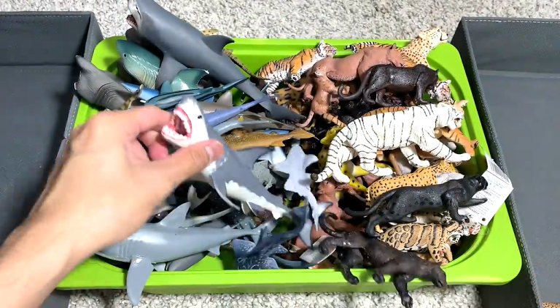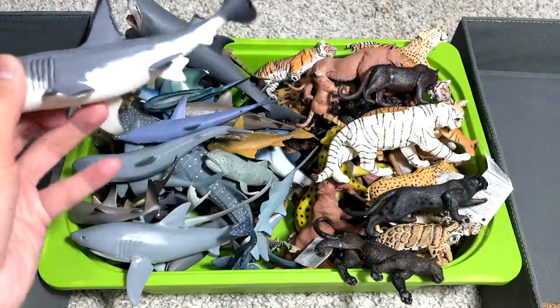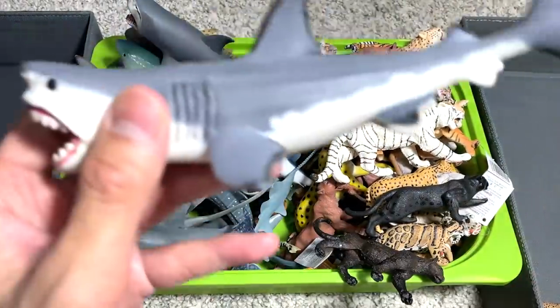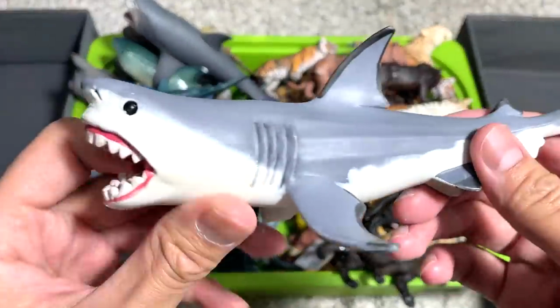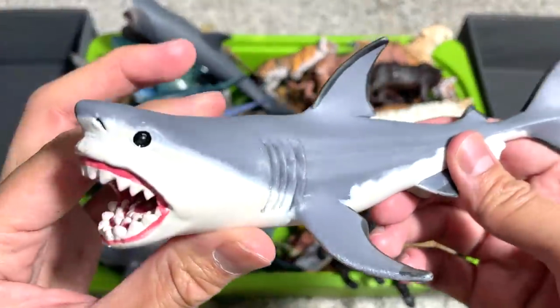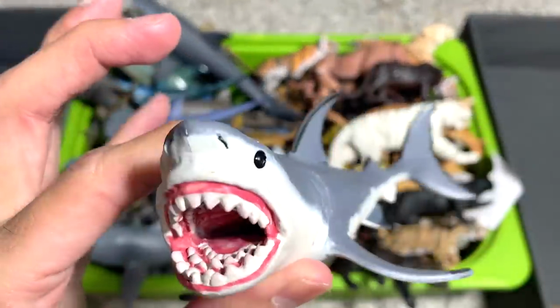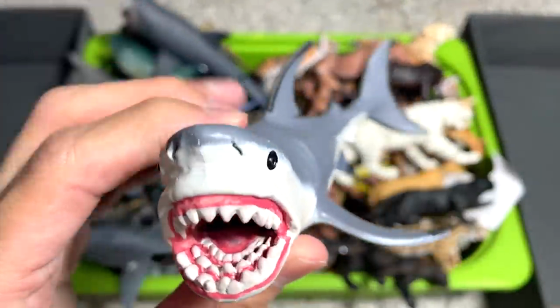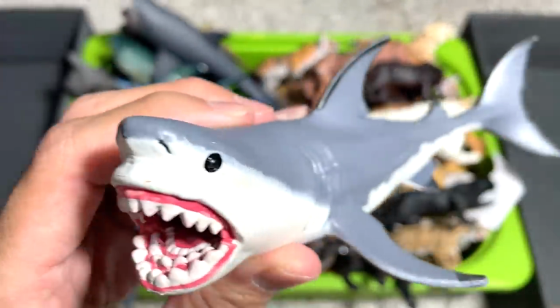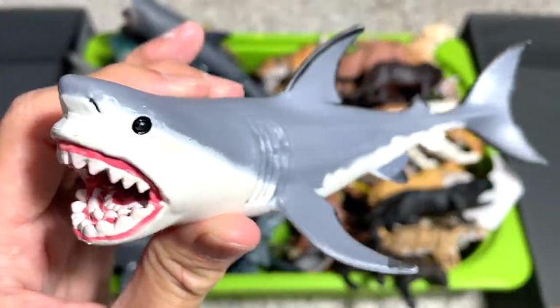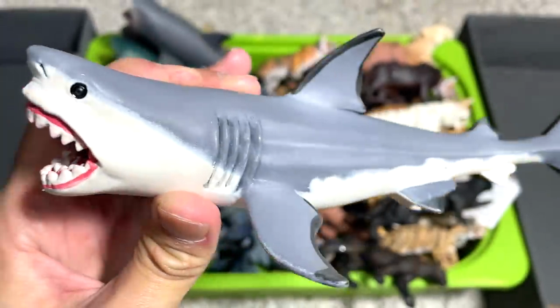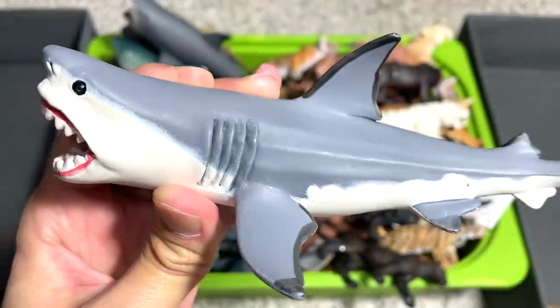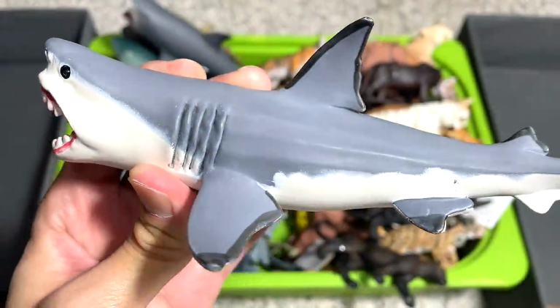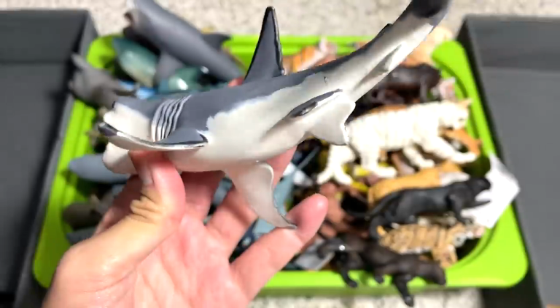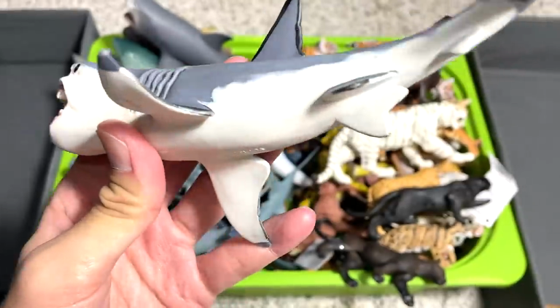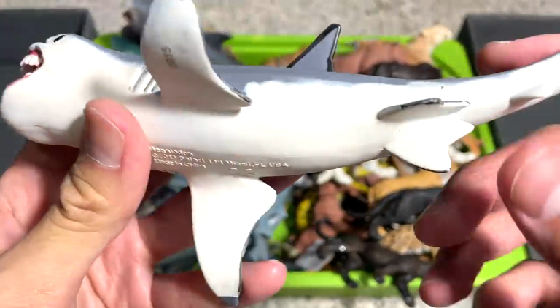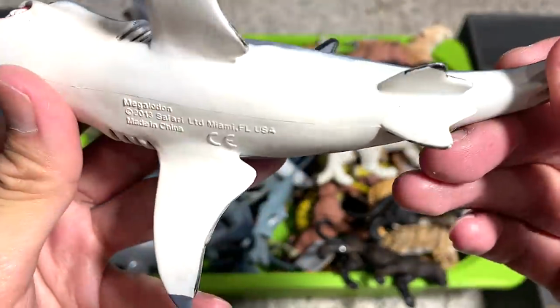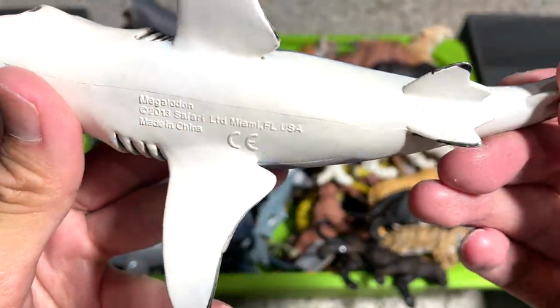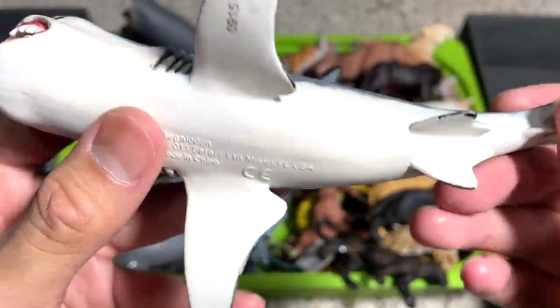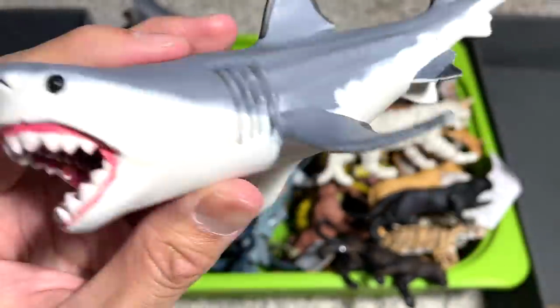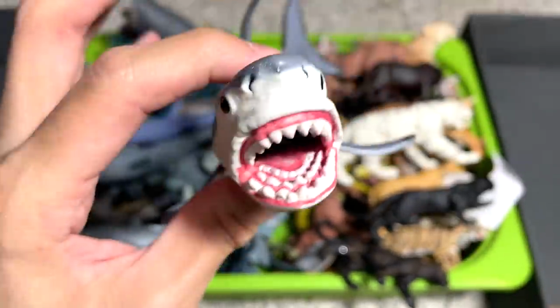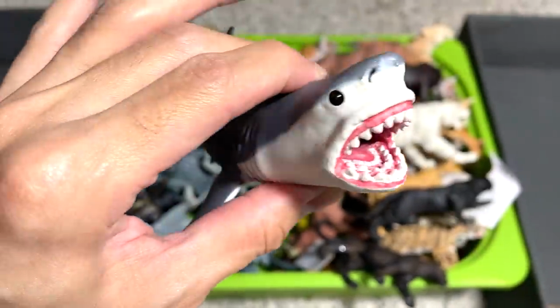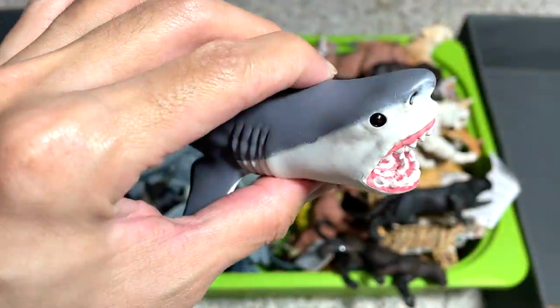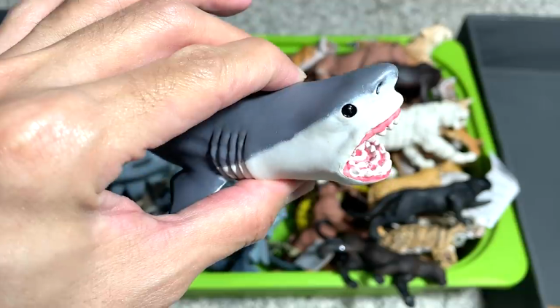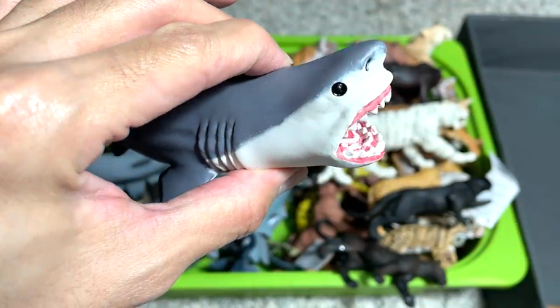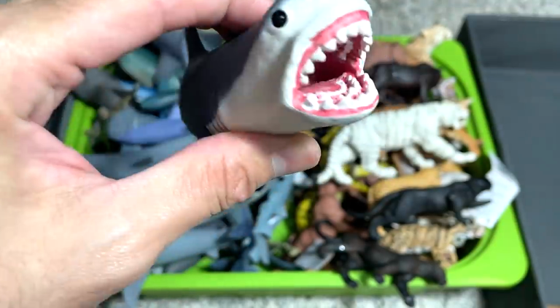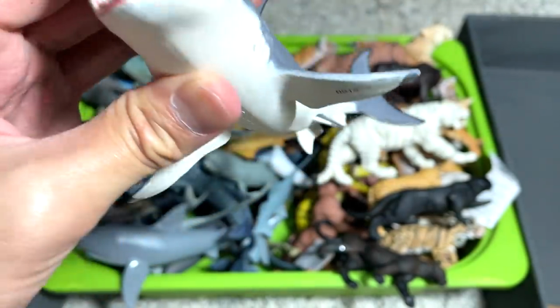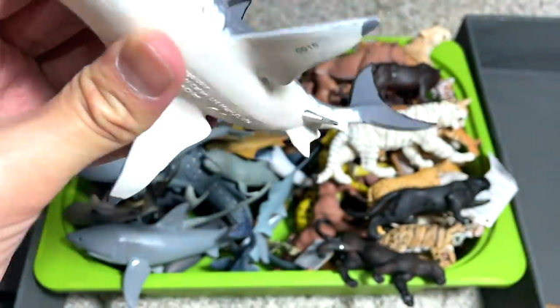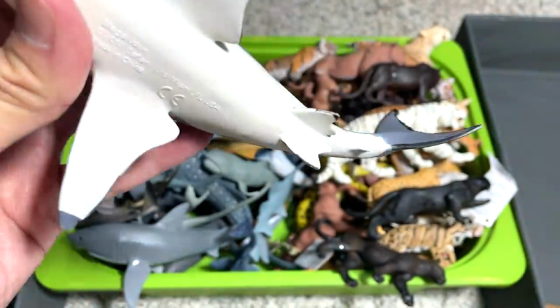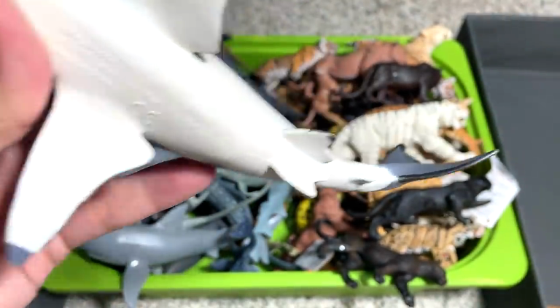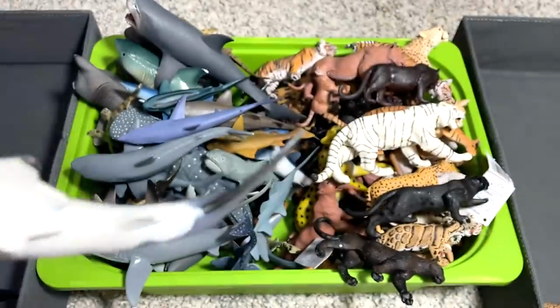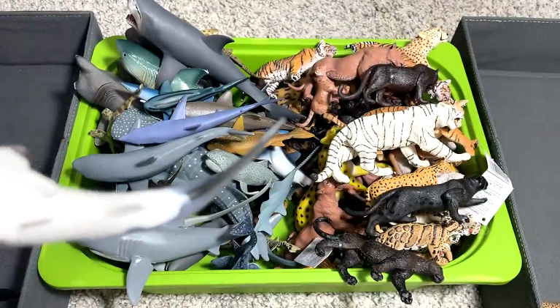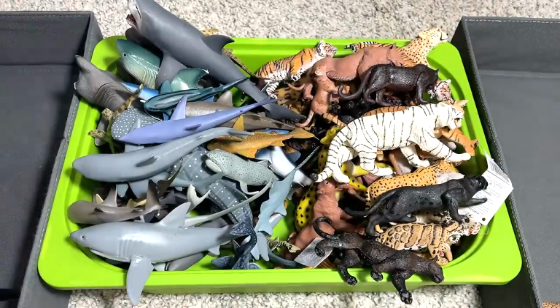And here we have a Megalodon. I think it's from Safari LTD. This figure has been around for many years — 2013, so it's roughly about 9 years old. Wow, that's pretty old.